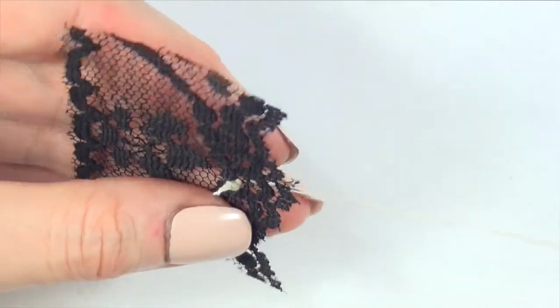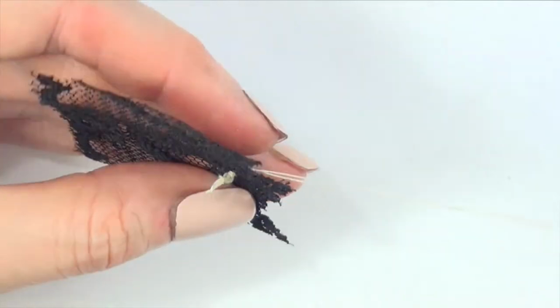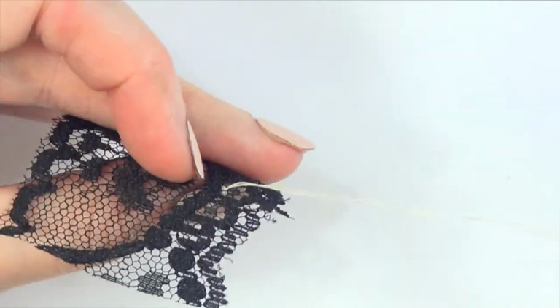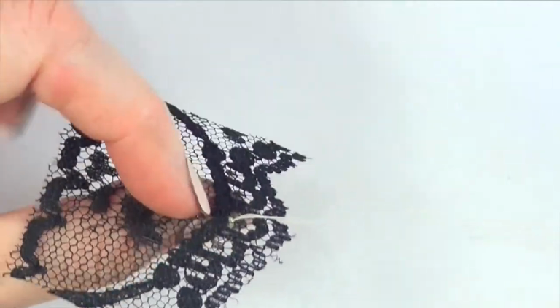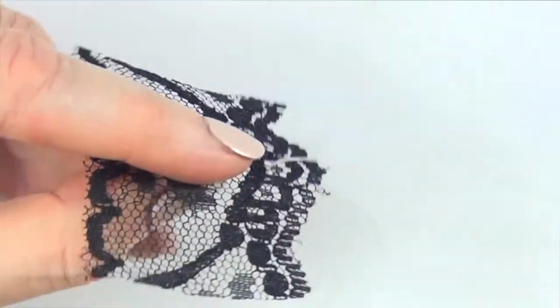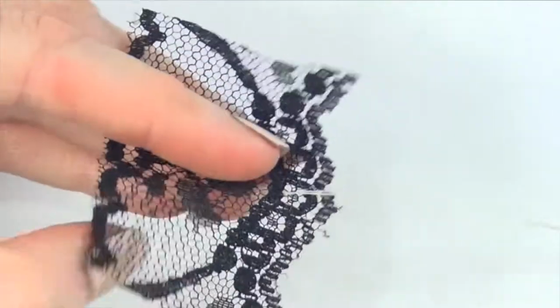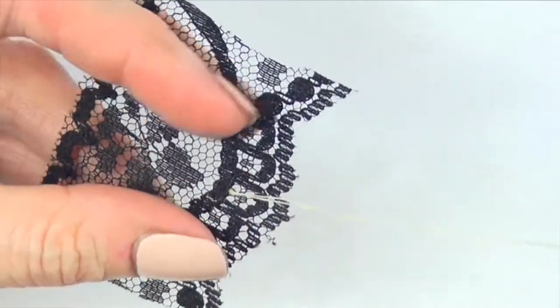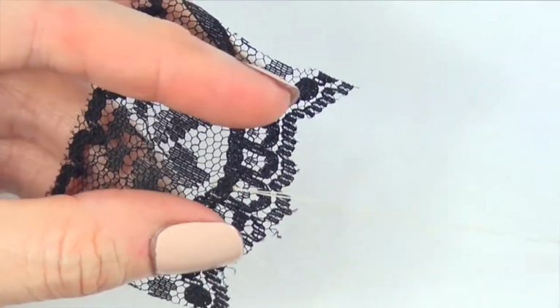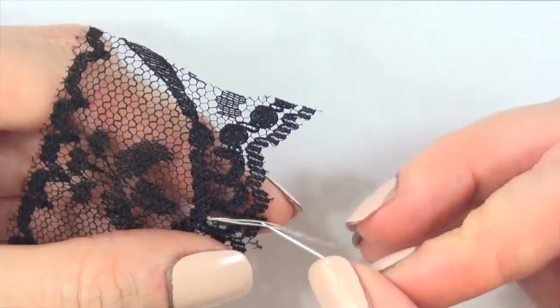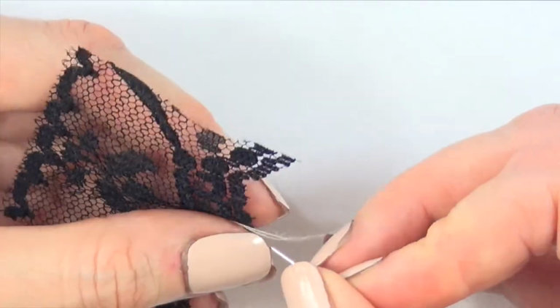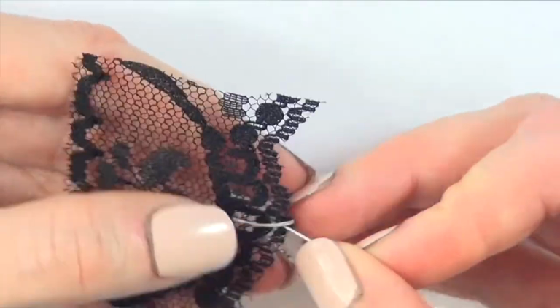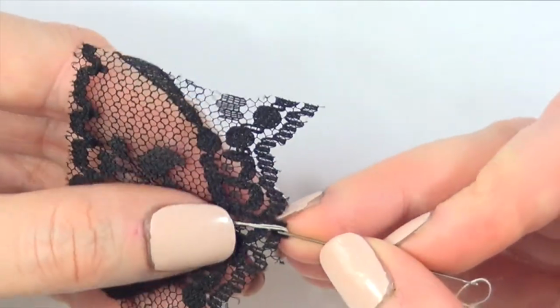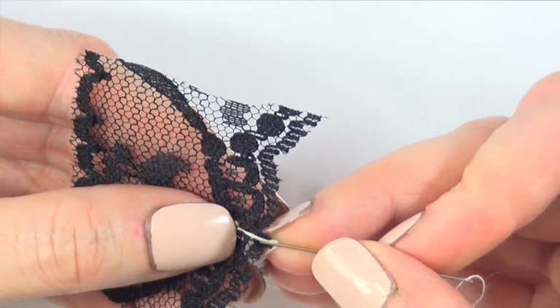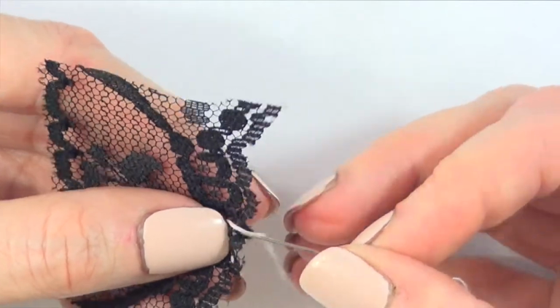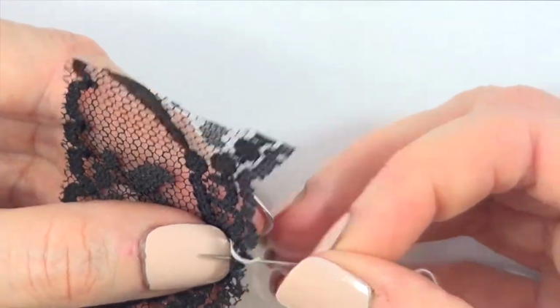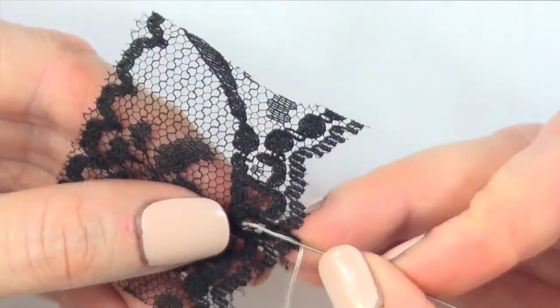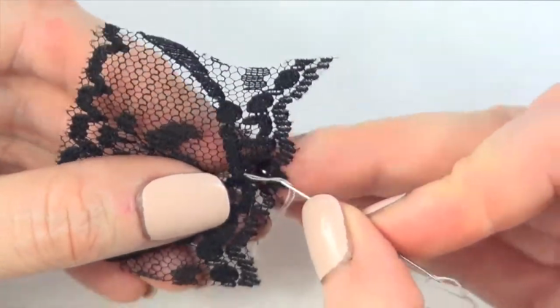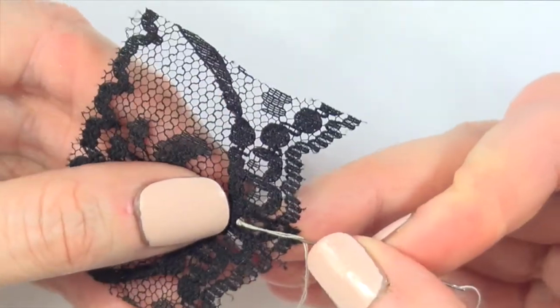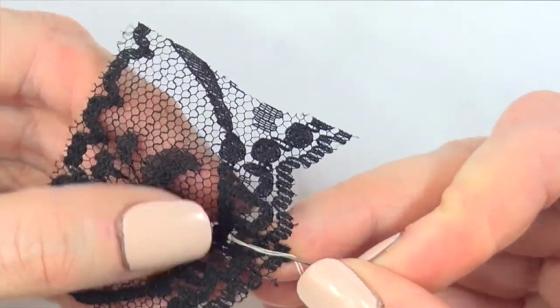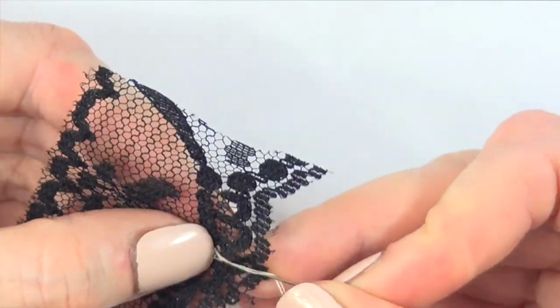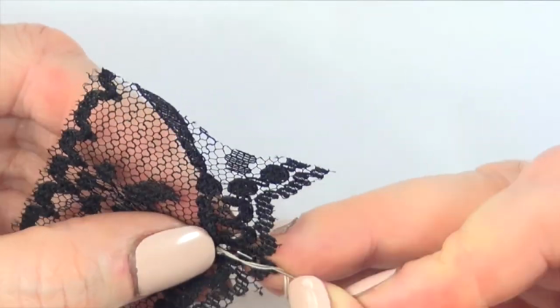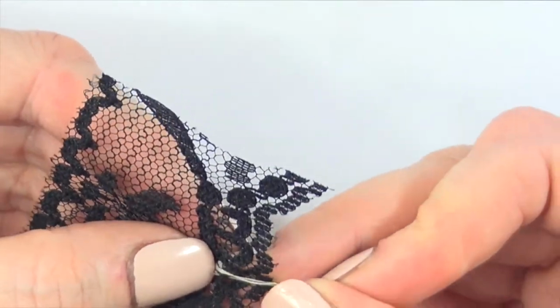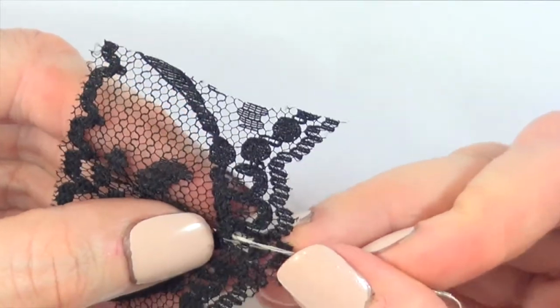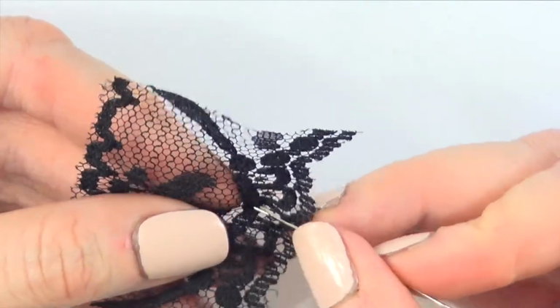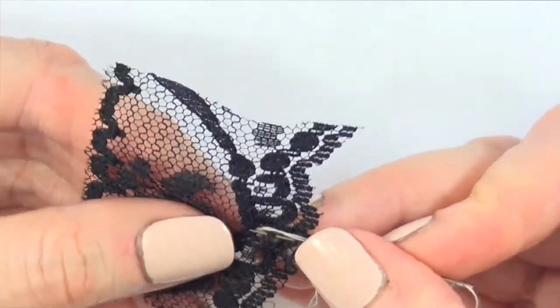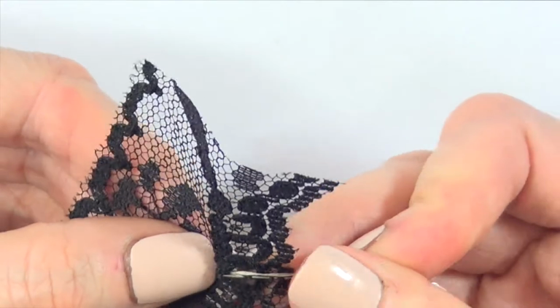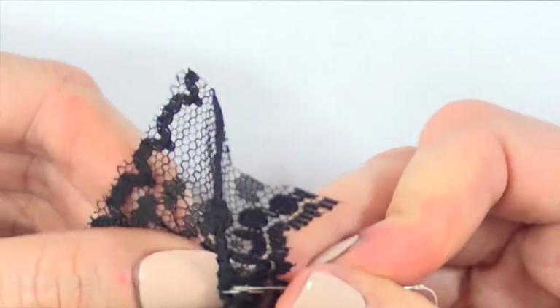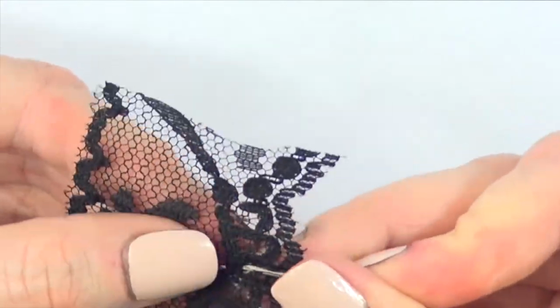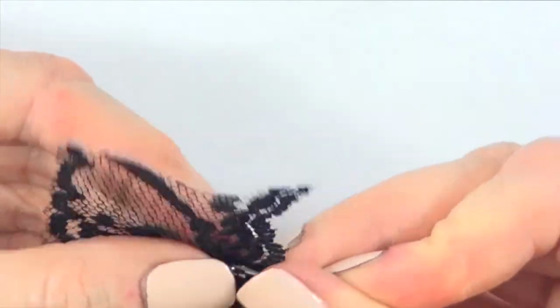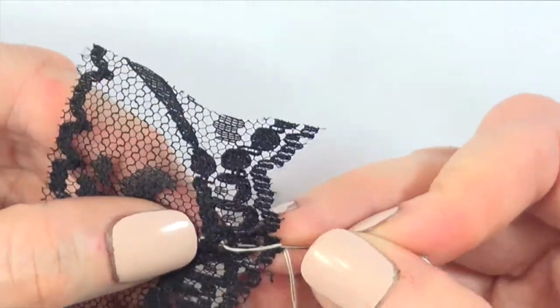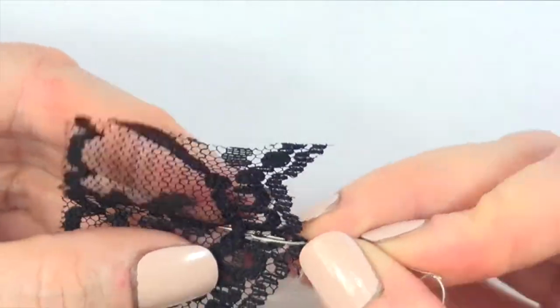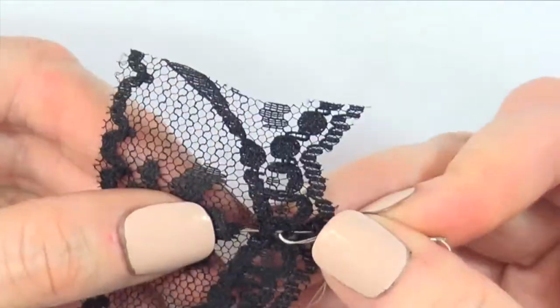First, kind of hide the knot on the back, and once it's done, I'm going to go on the front and I'm going to be placing my needle pretty much through the lace, going in and out, like up and down, as you can see right here.